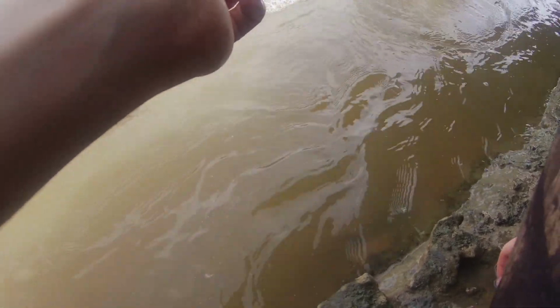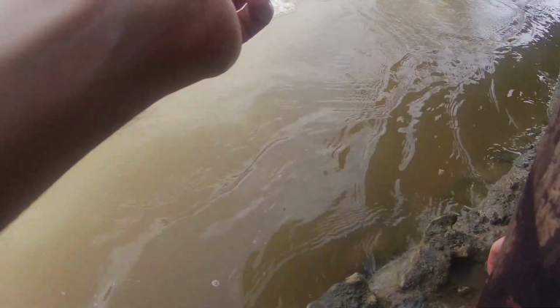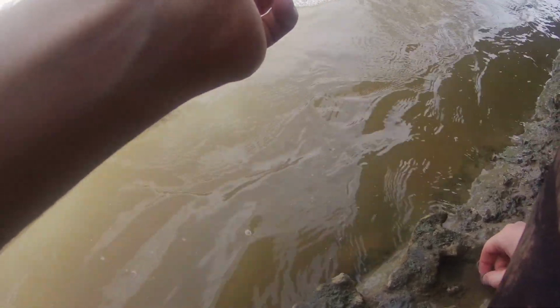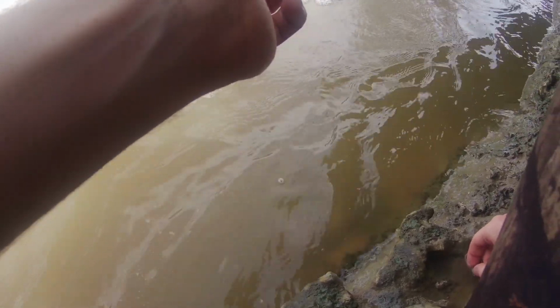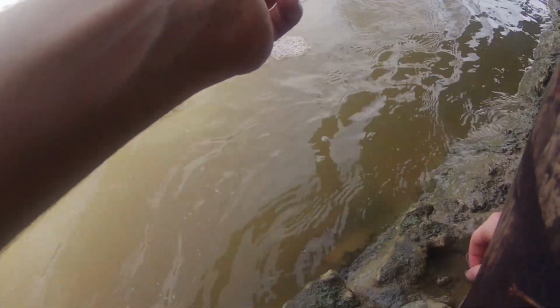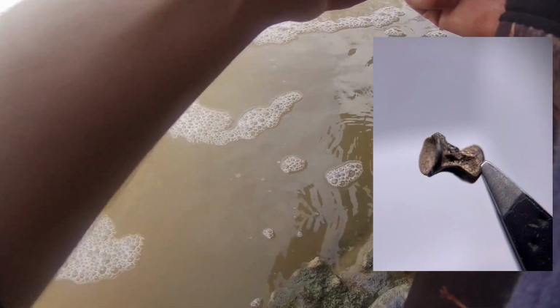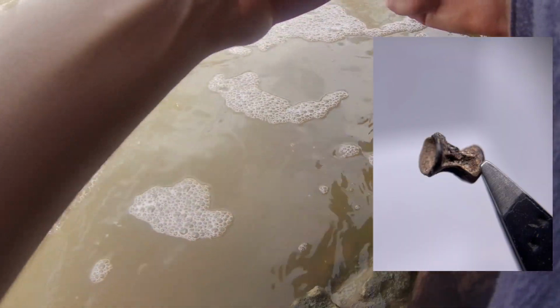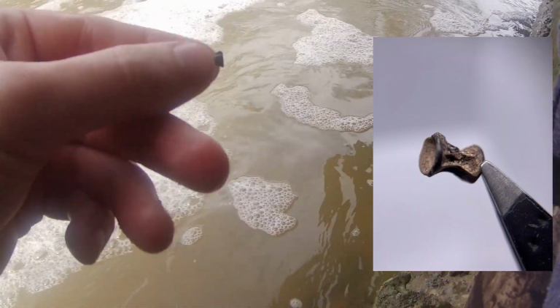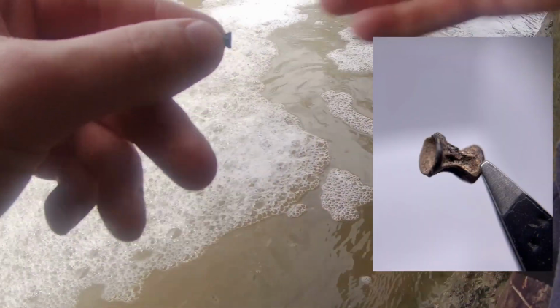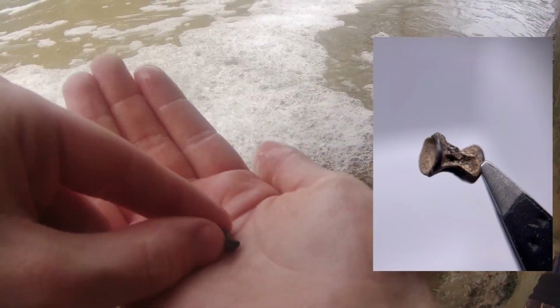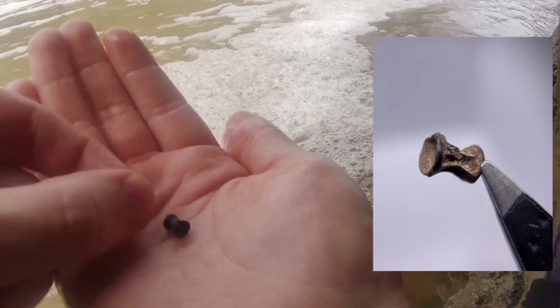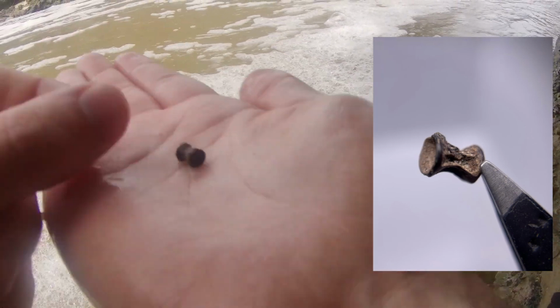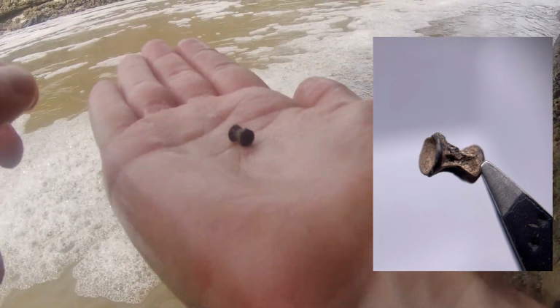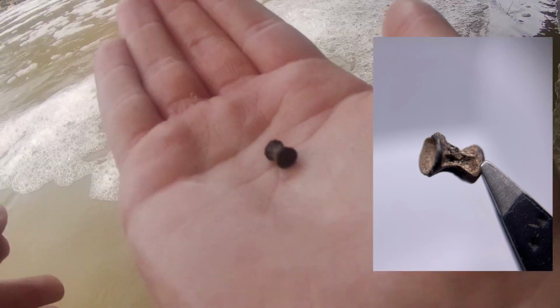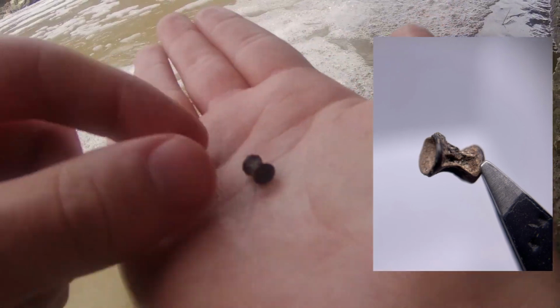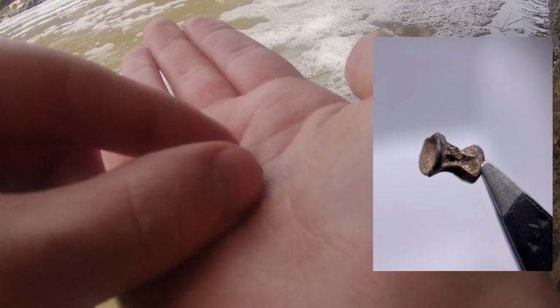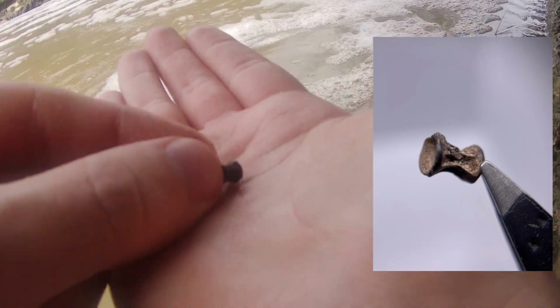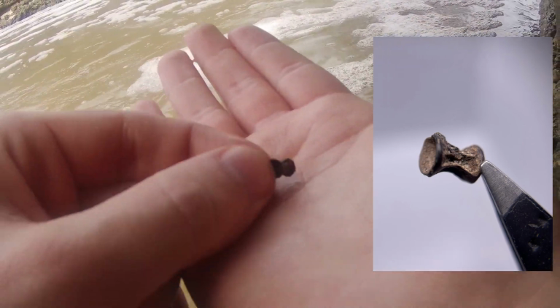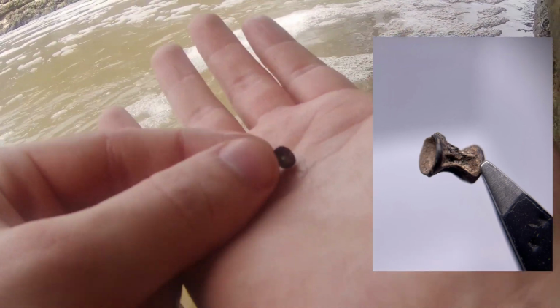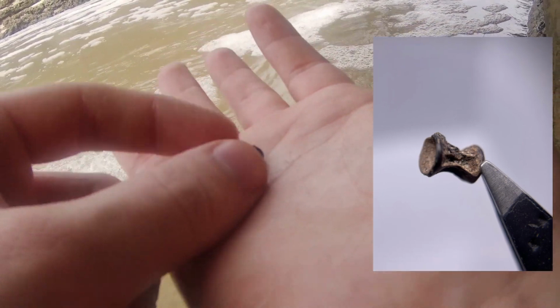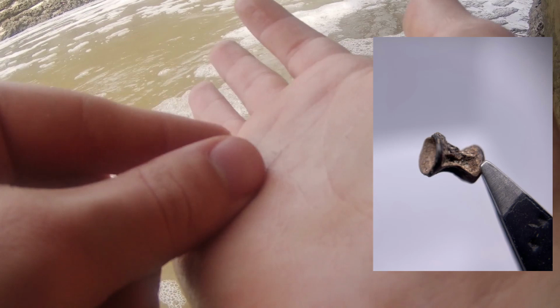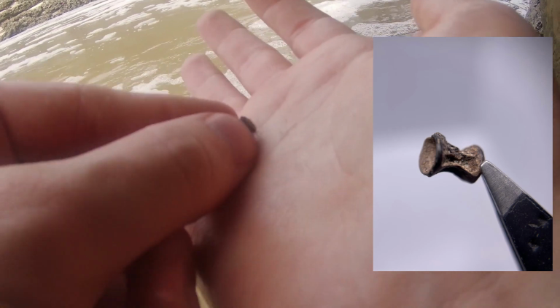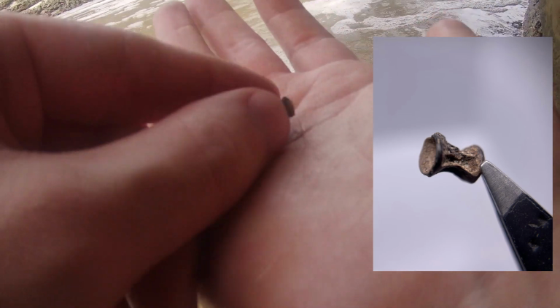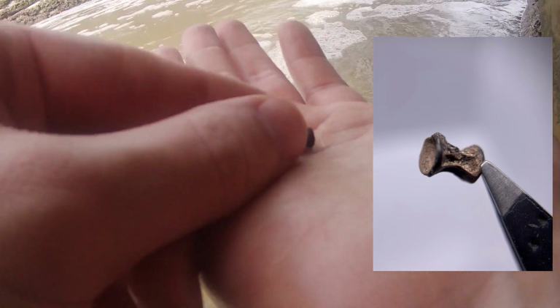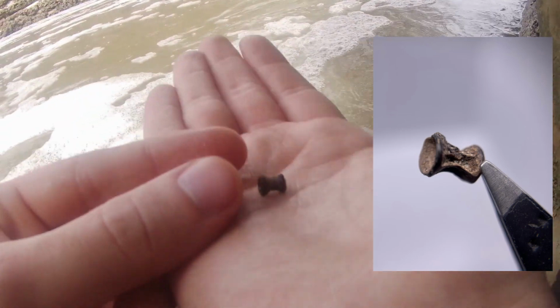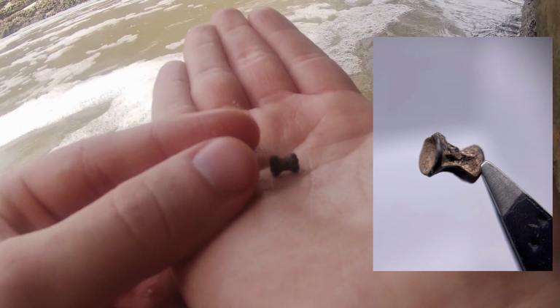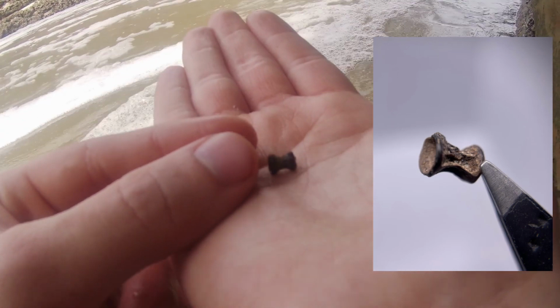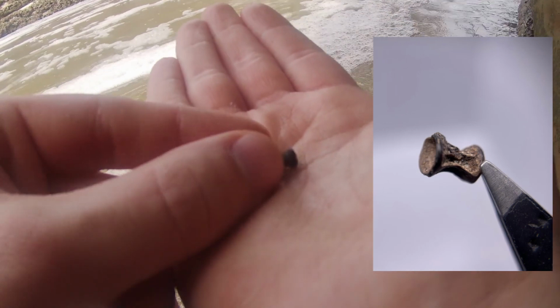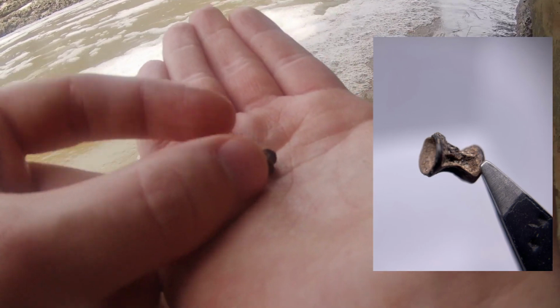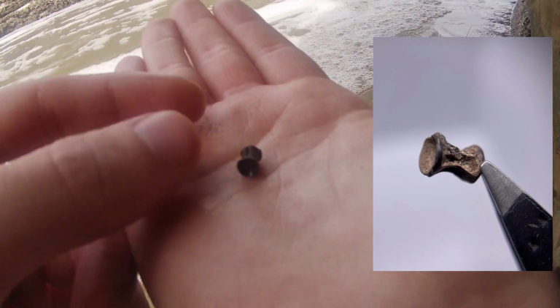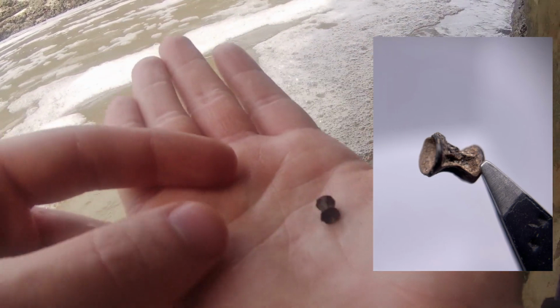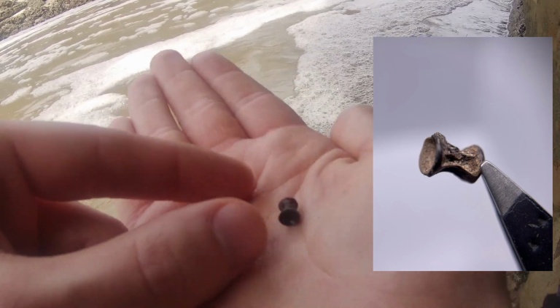Caleb just found a fish vertebrae. You can tell it's fish because it's got that elongated shape — compared to sharks which are very flat. This one has that hourglass look to it.